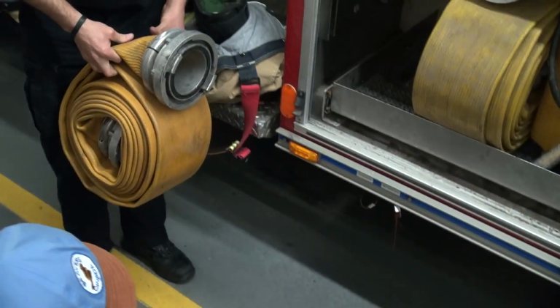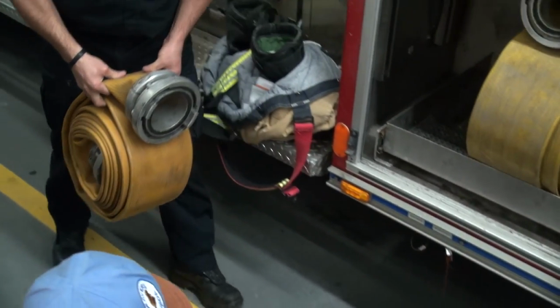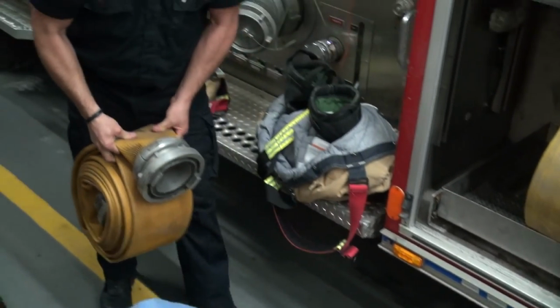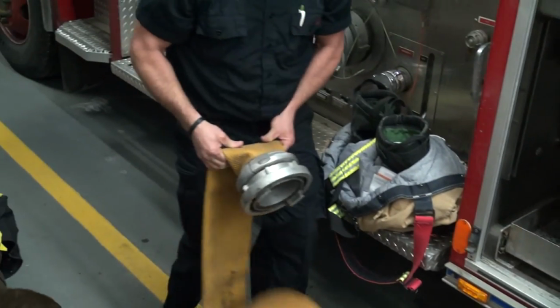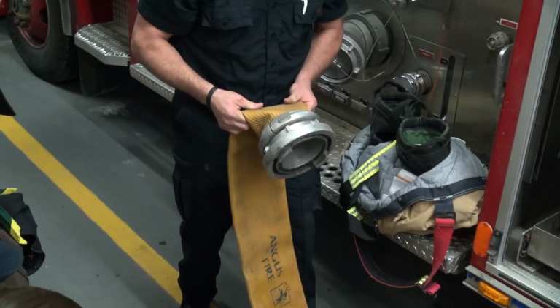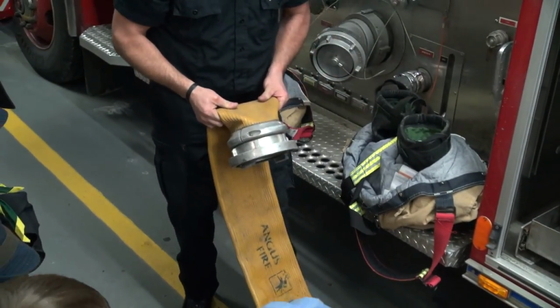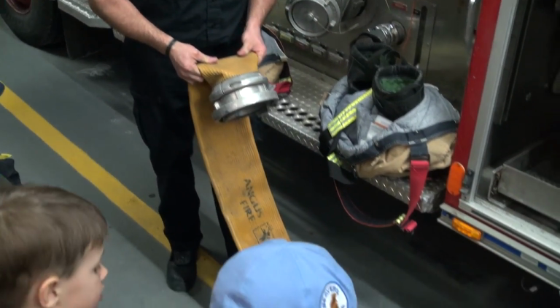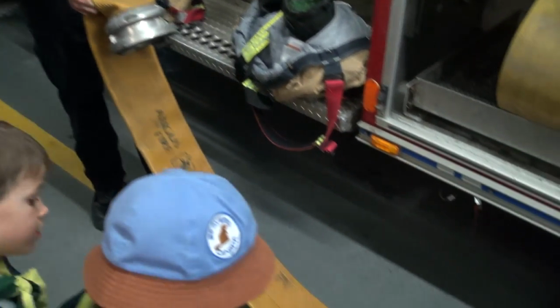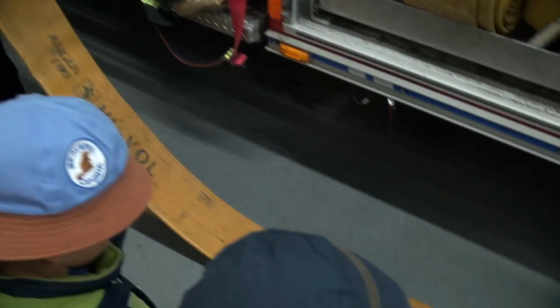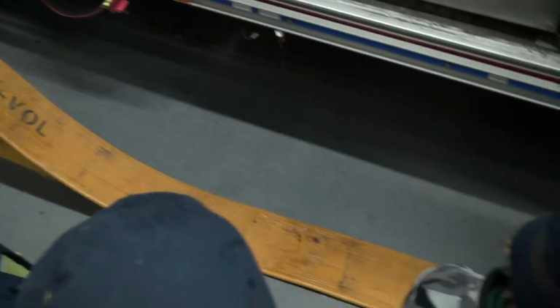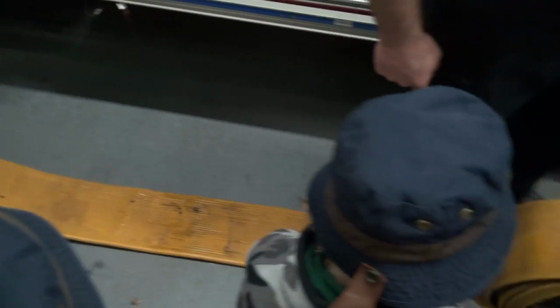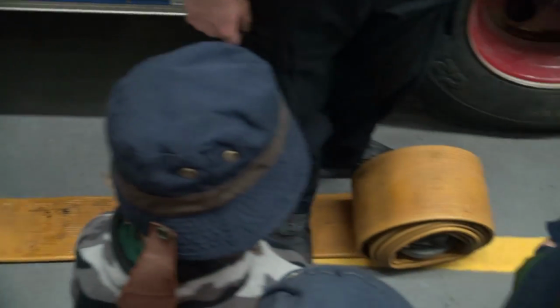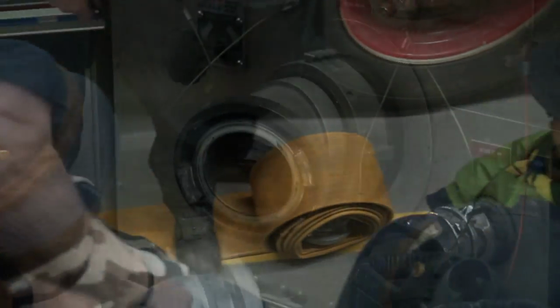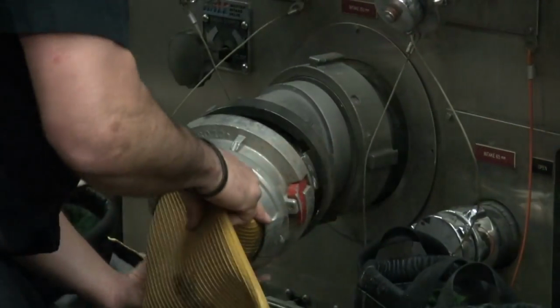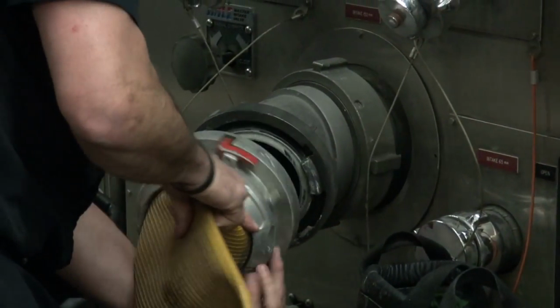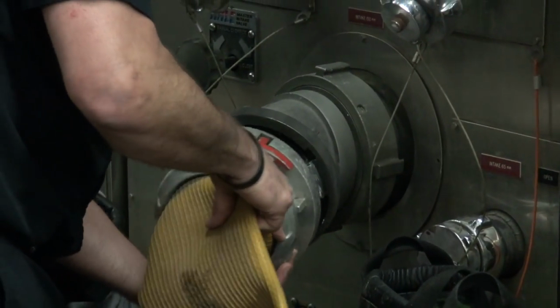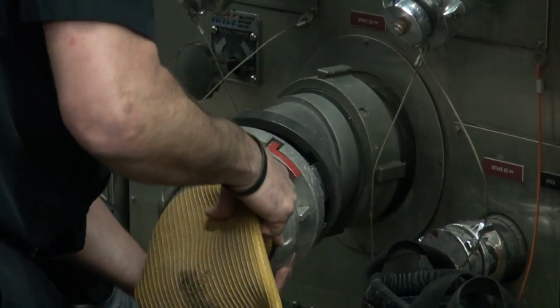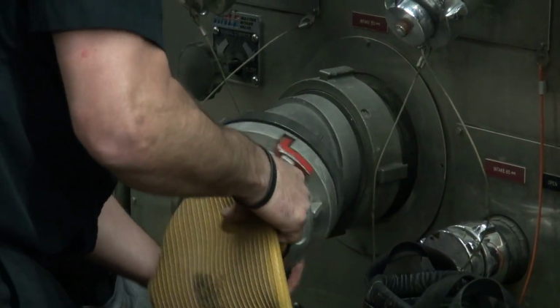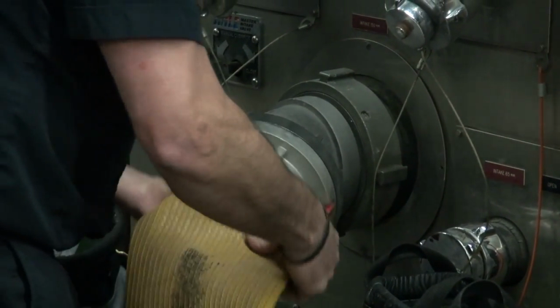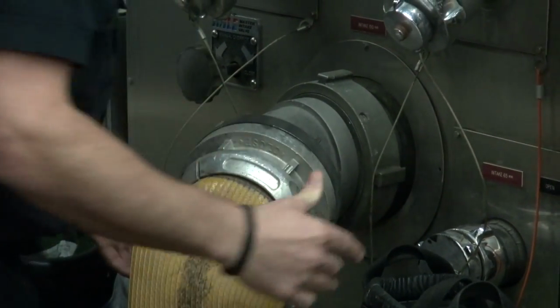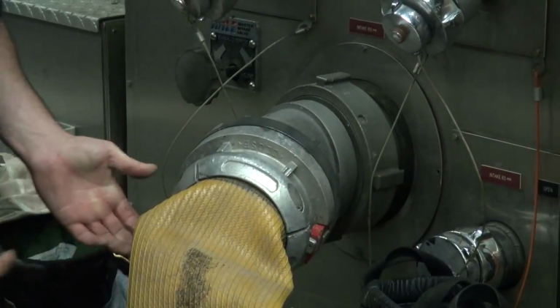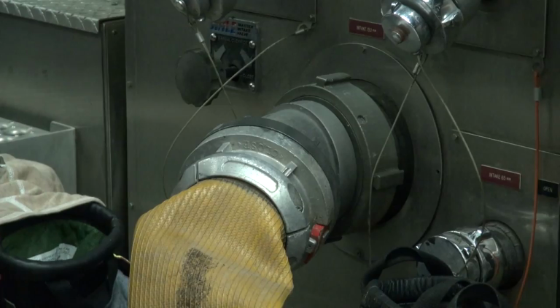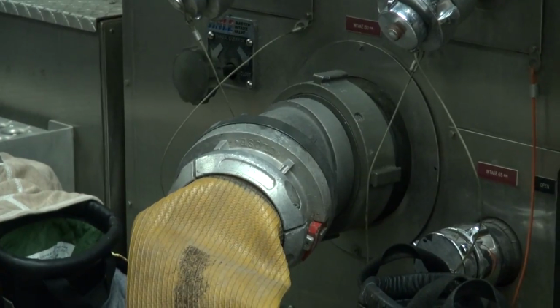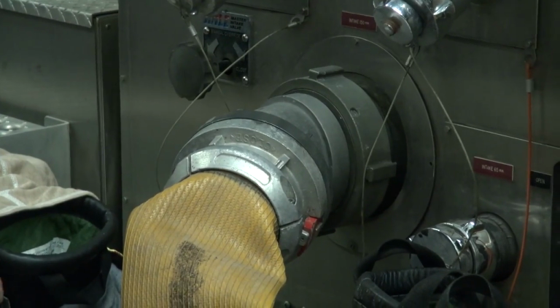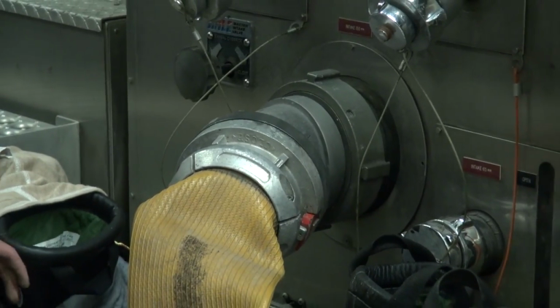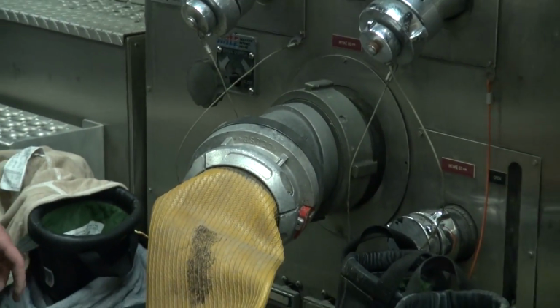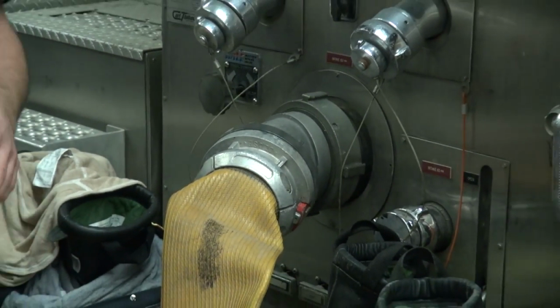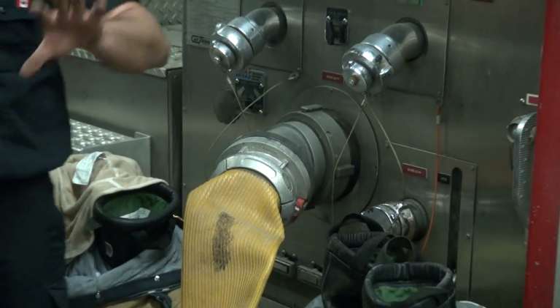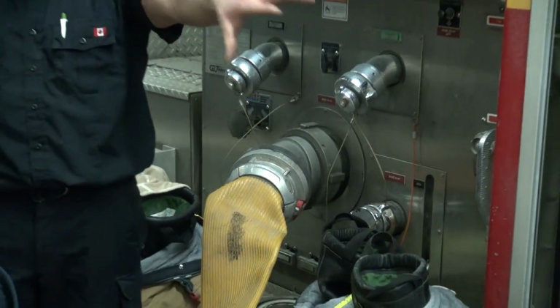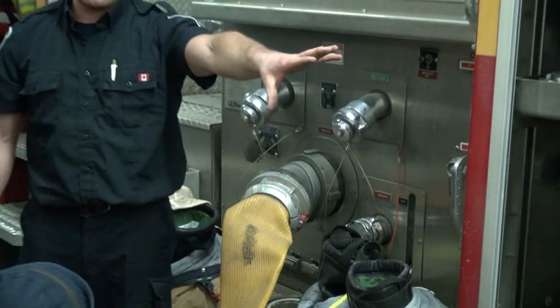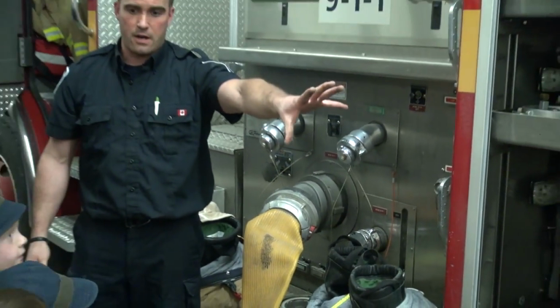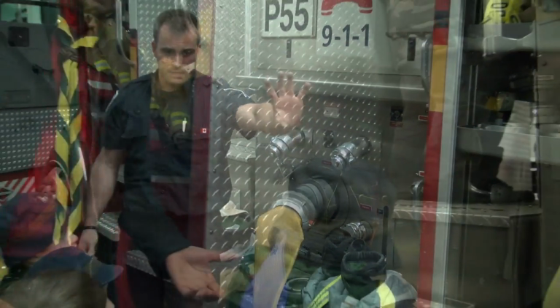I can just give them water, so that goes all the way to the hydrant. Cool. And then you turn on the water at the fire hydrant.